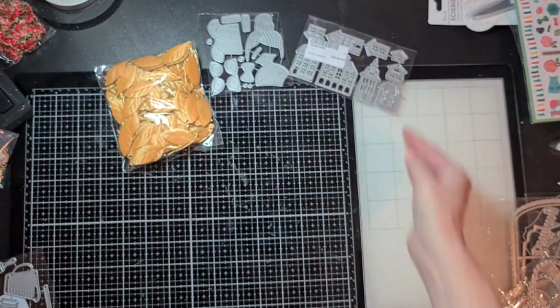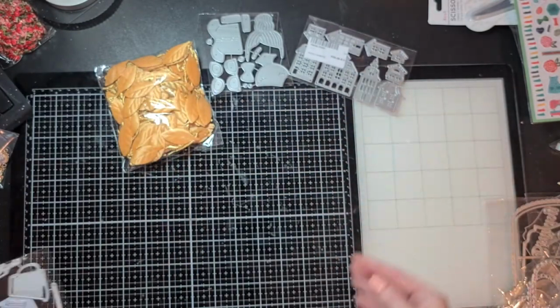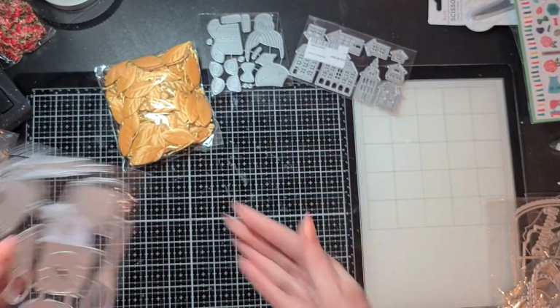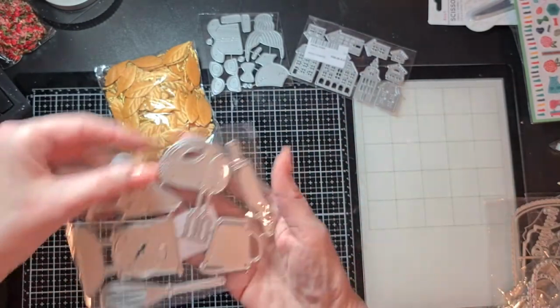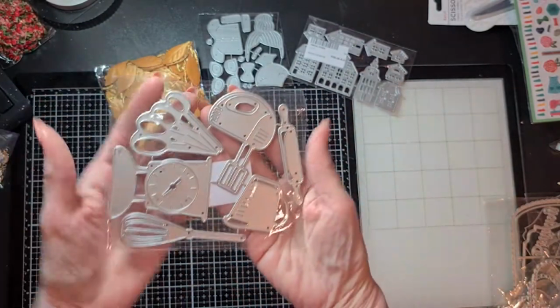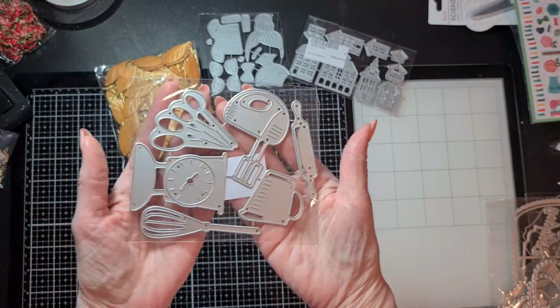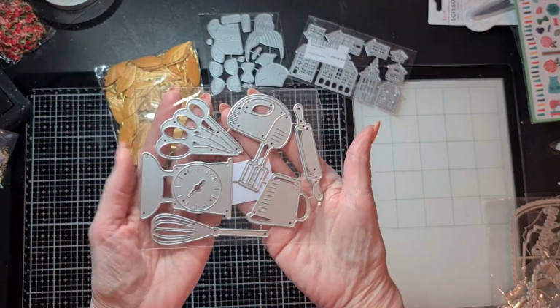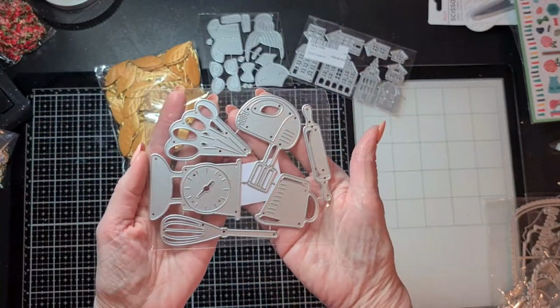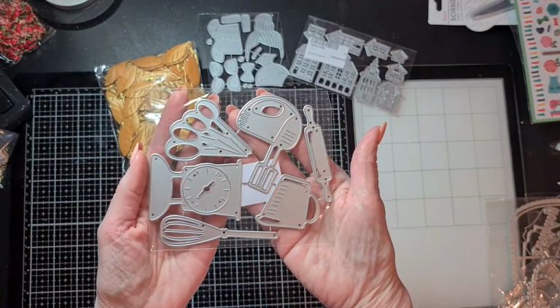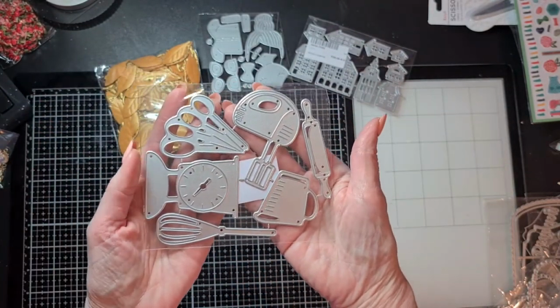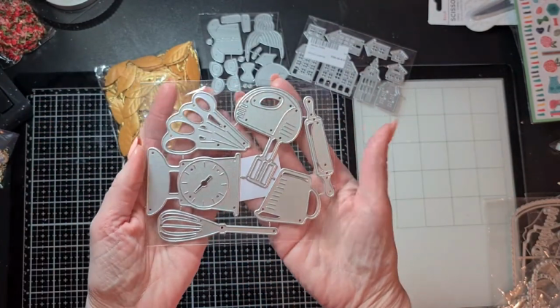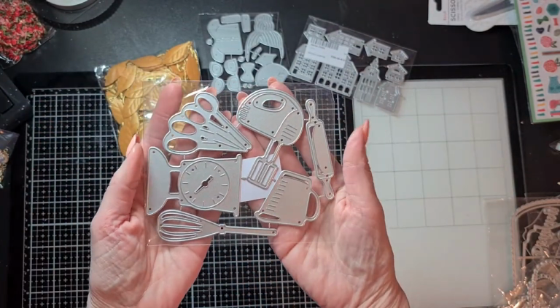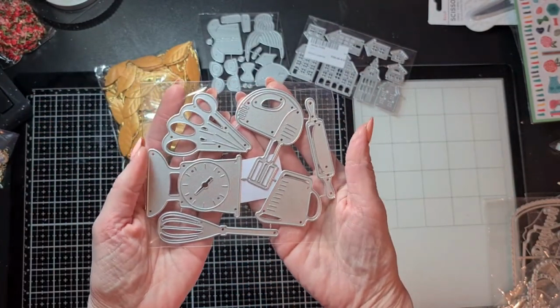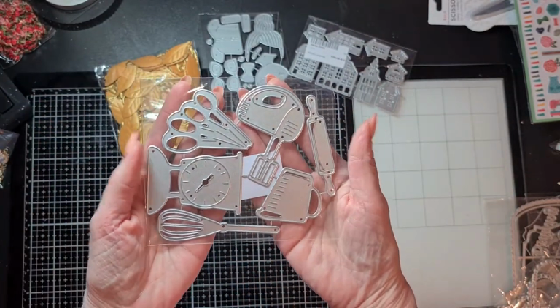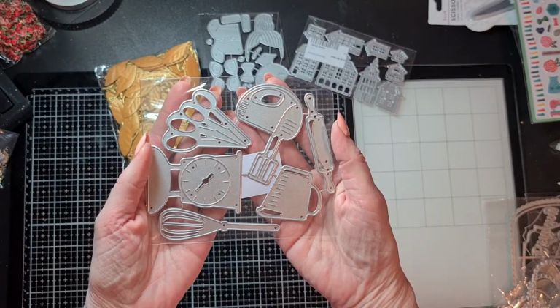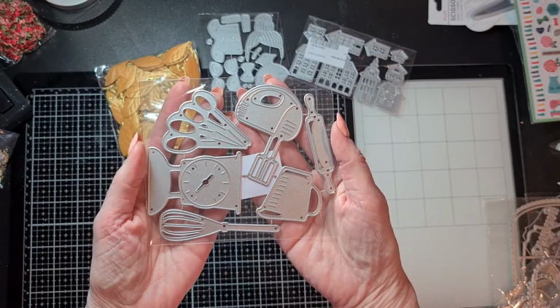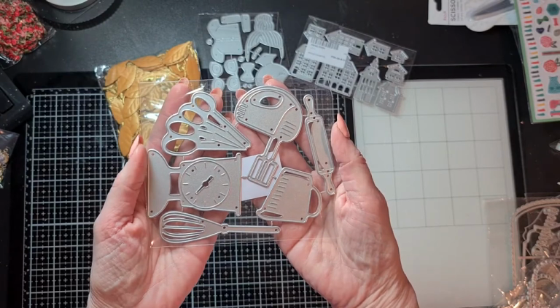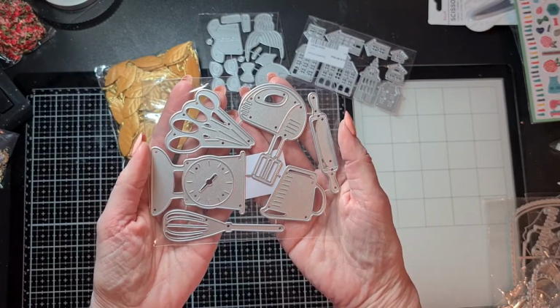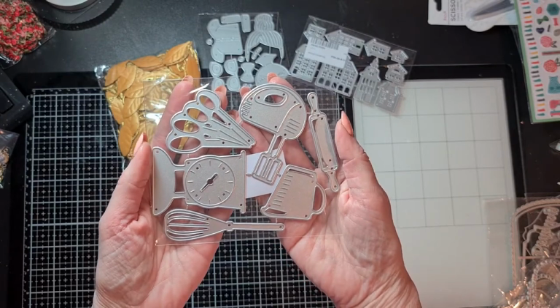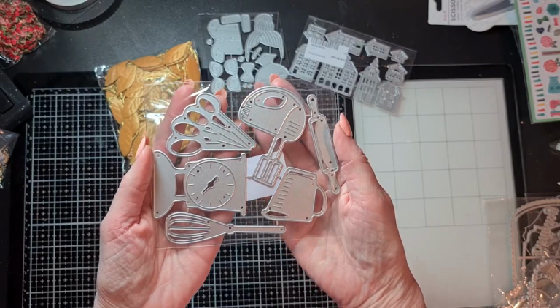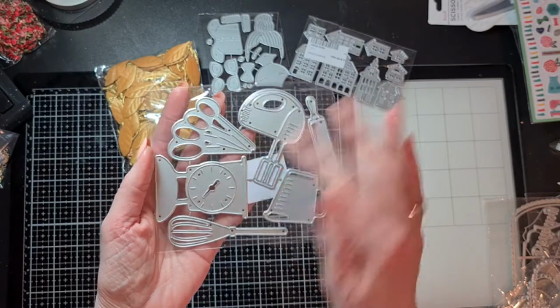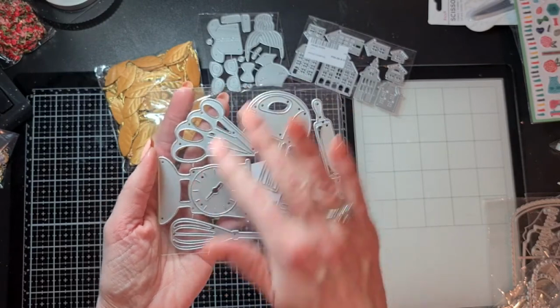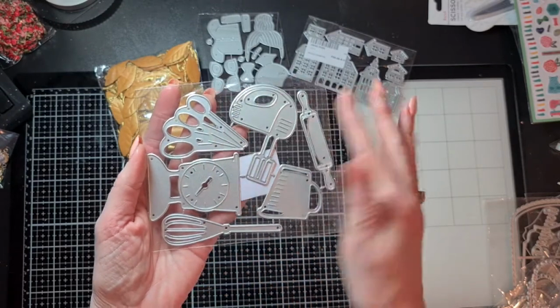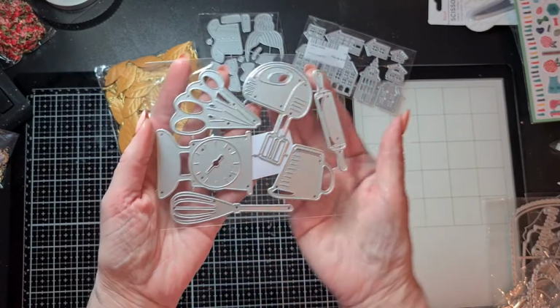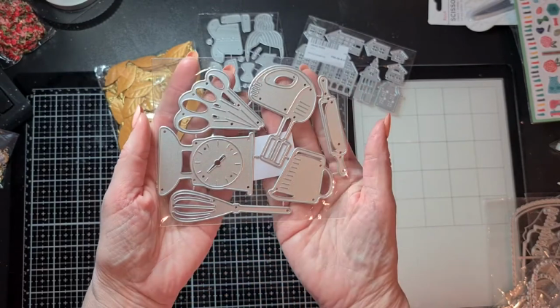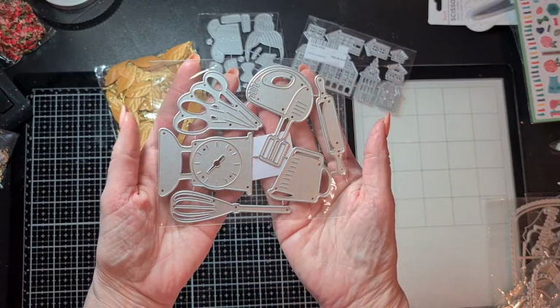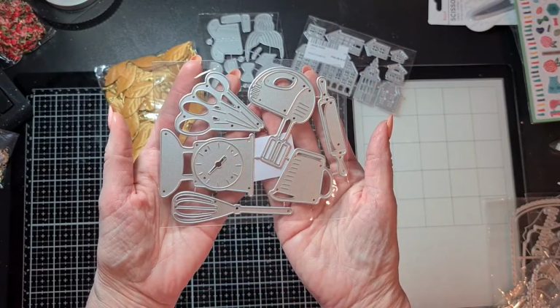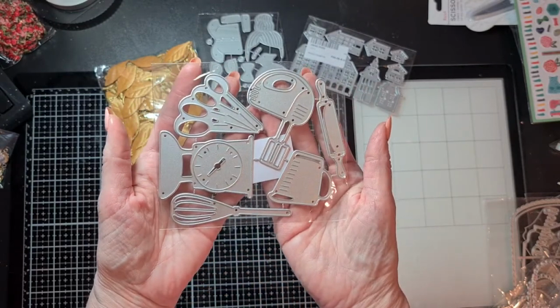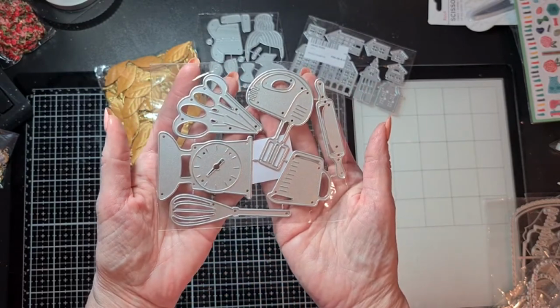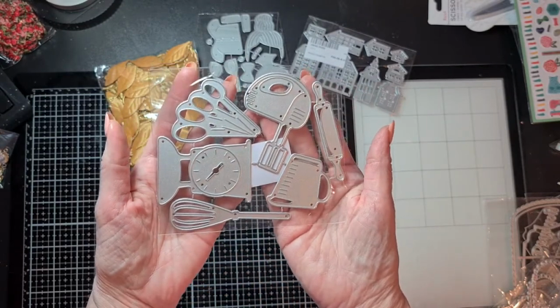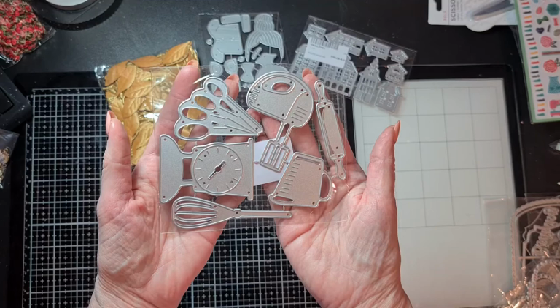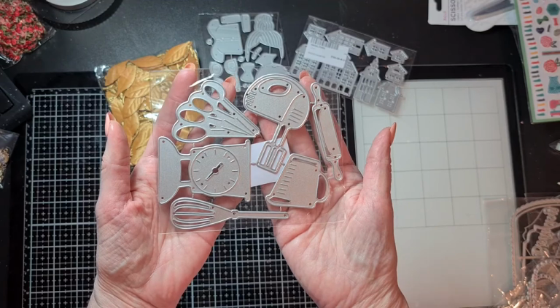I also found these kitchen utilities dies. I have some kitchen utility dies but not these ones, so I thought it would be cute to combine them with what I already have.